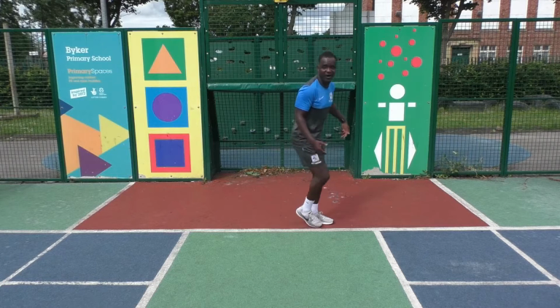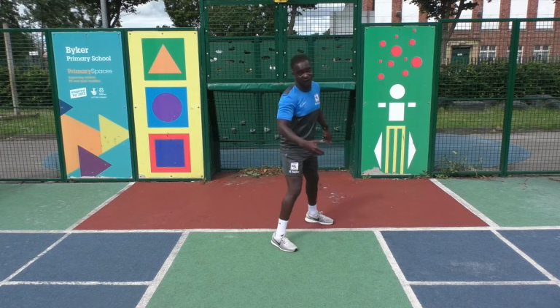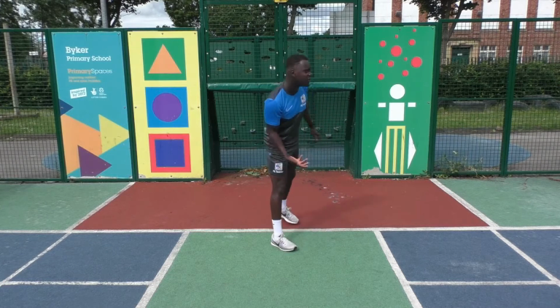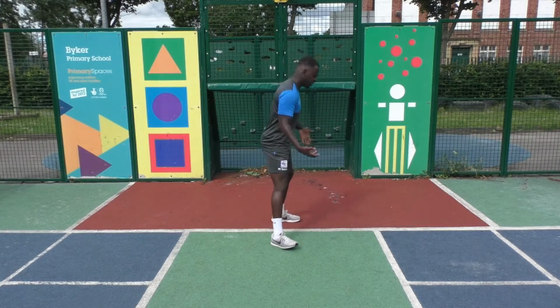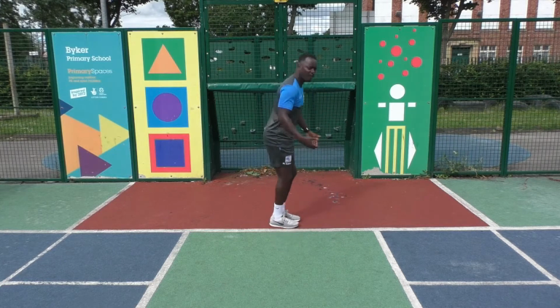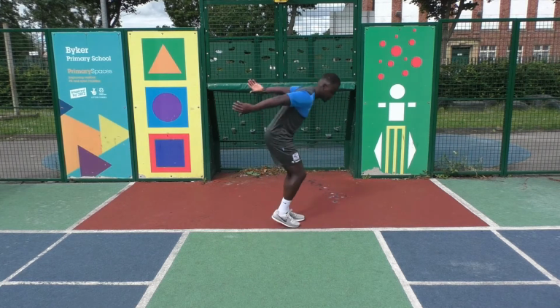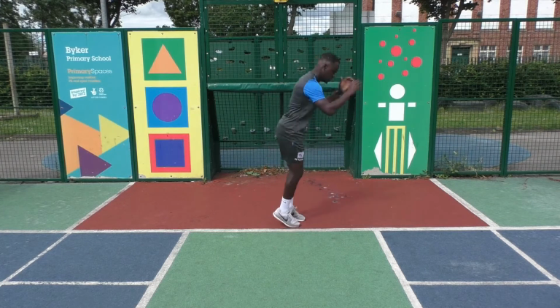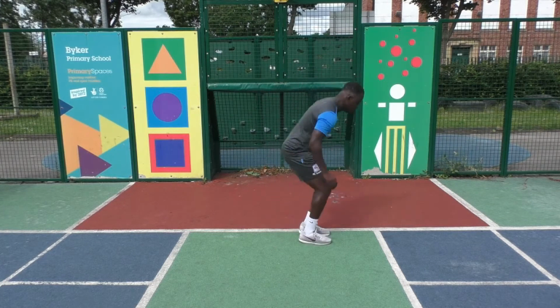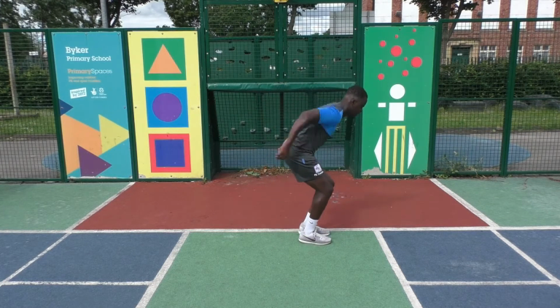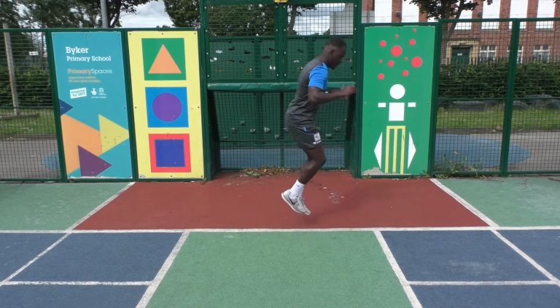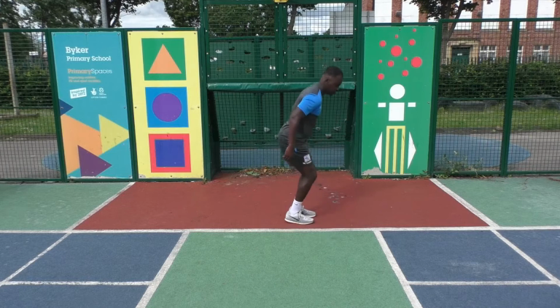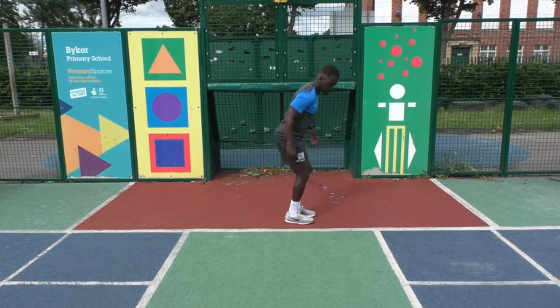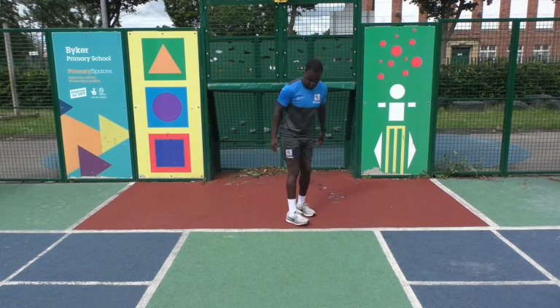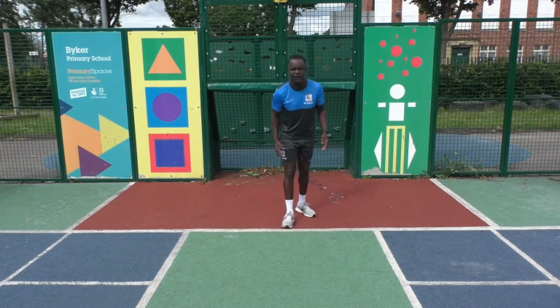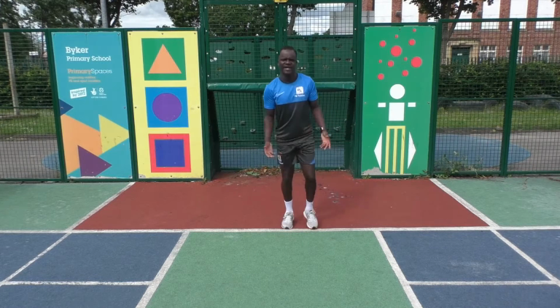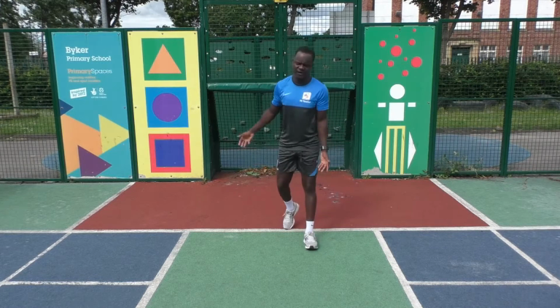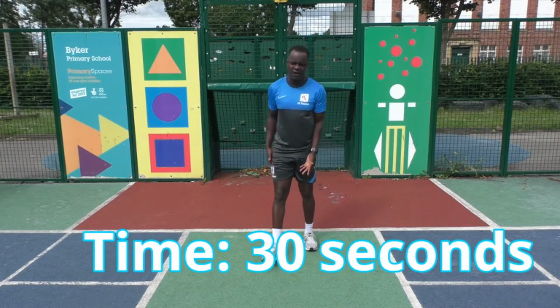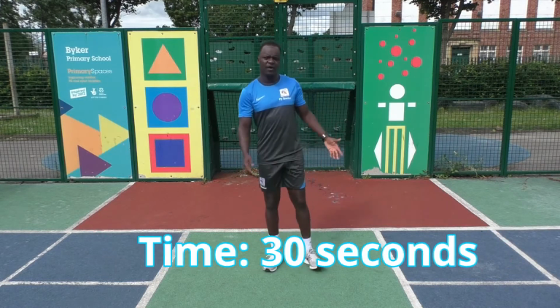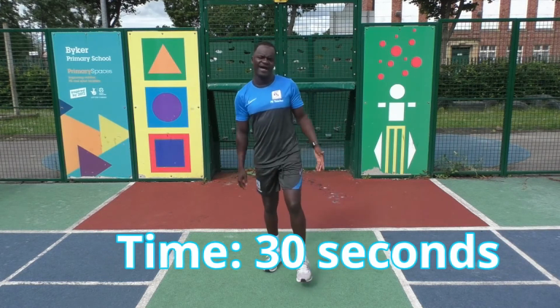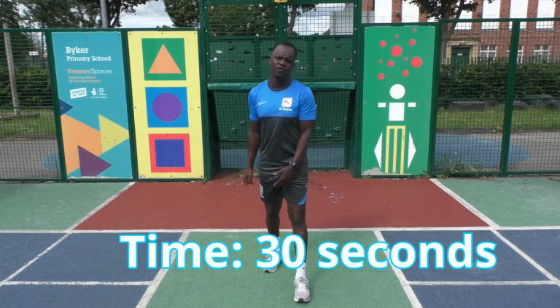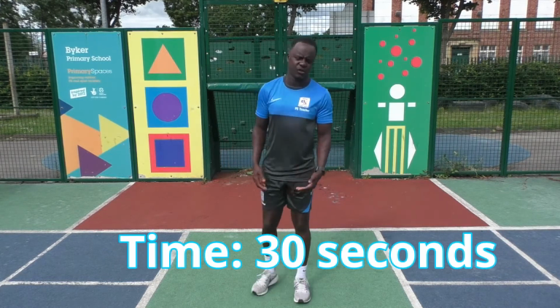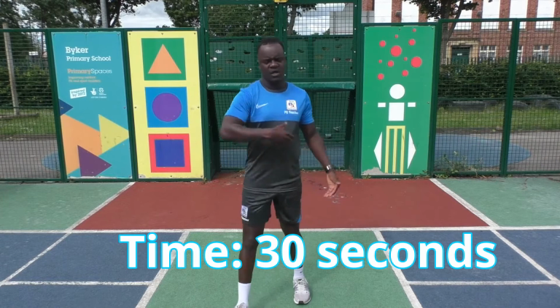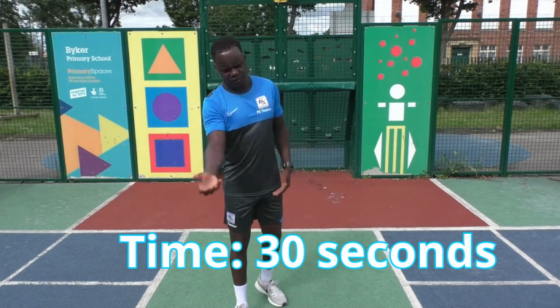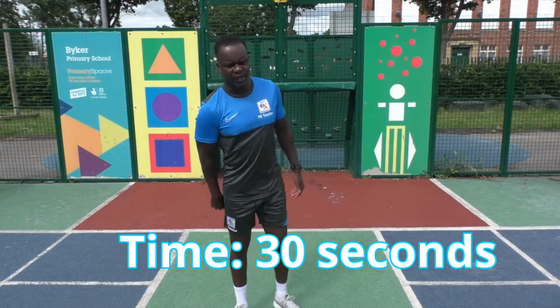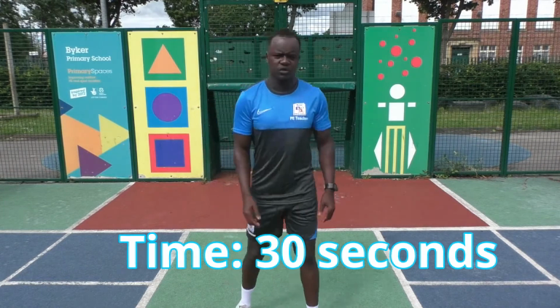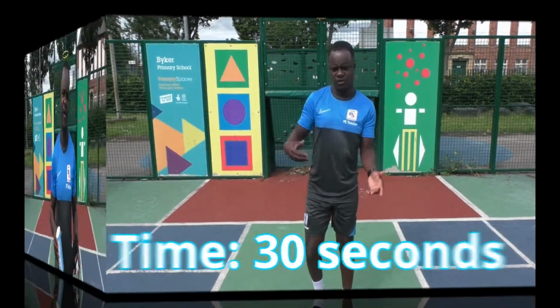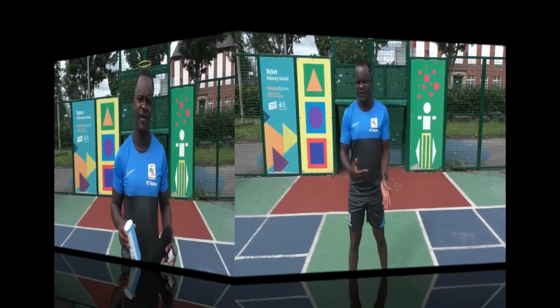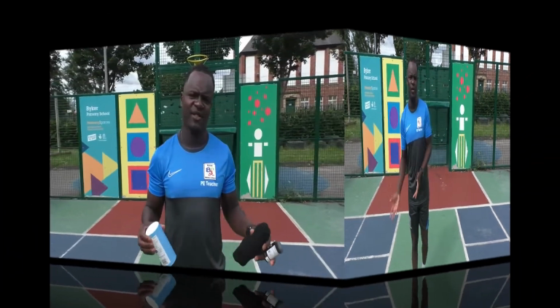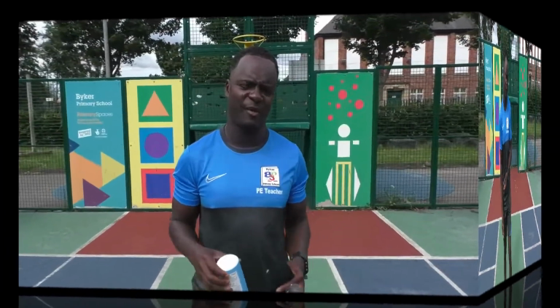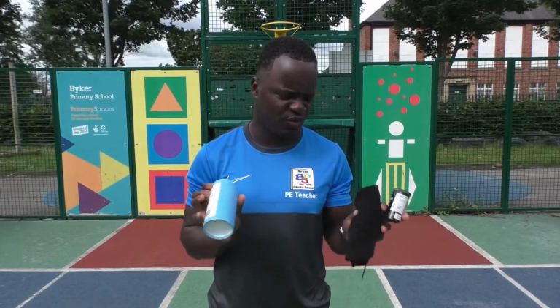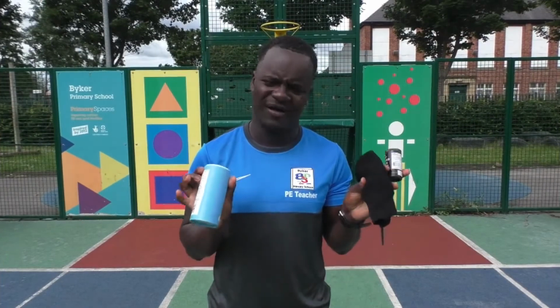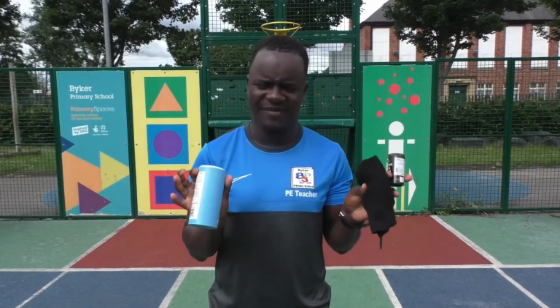If you find it hard, you can jump along one foot at a time. It's 30 seconds, you can do that four times, and then you record all your scores and fill it in.